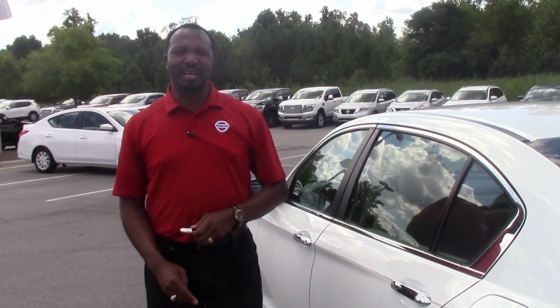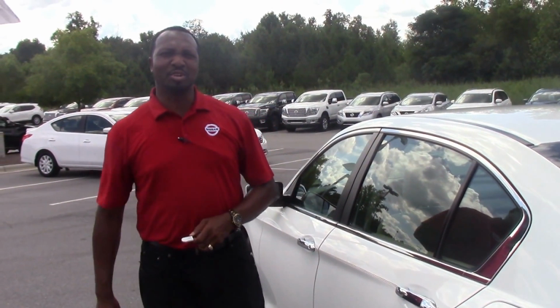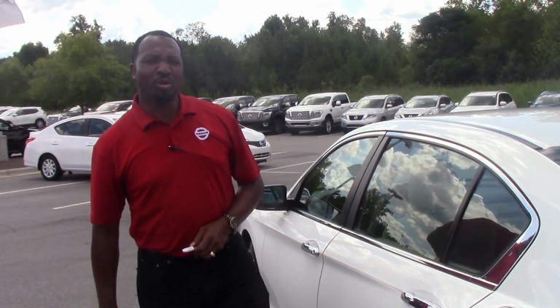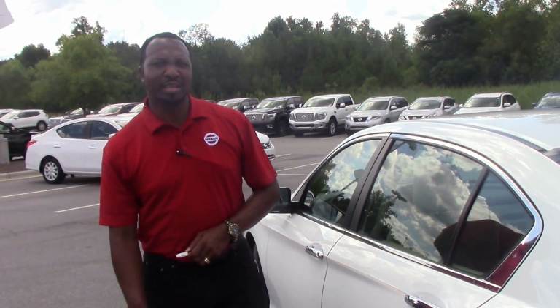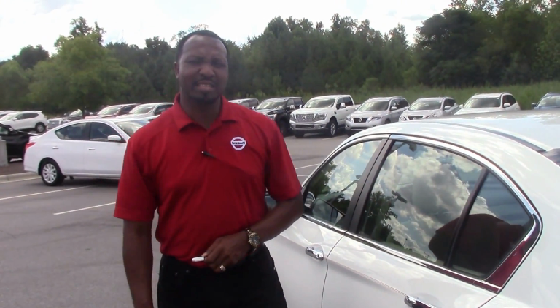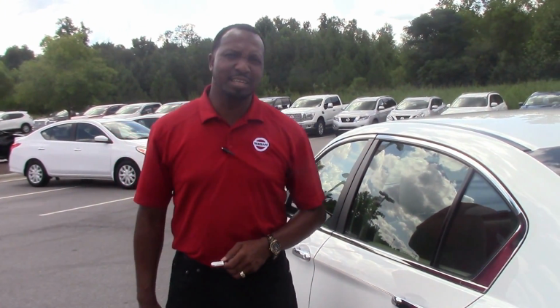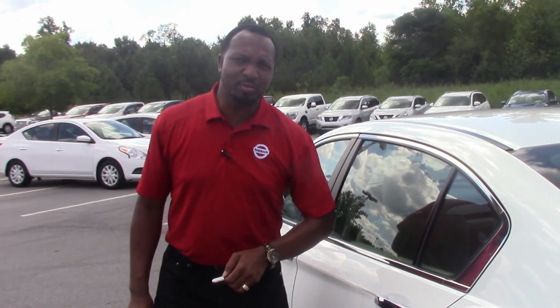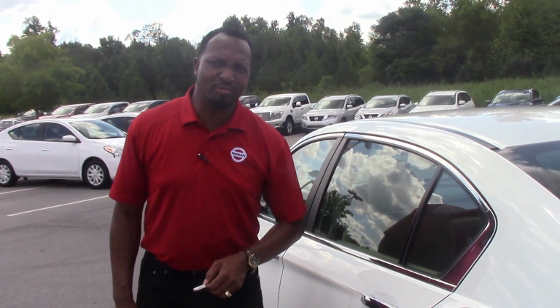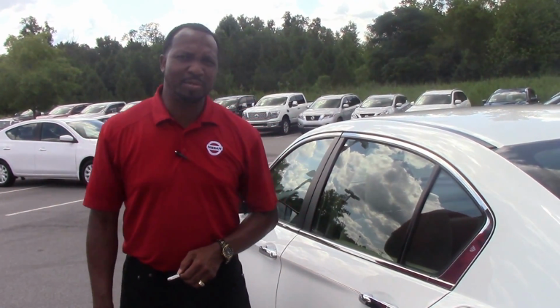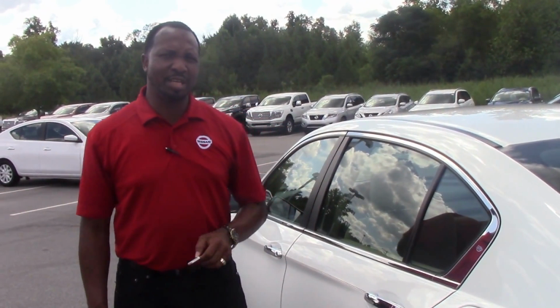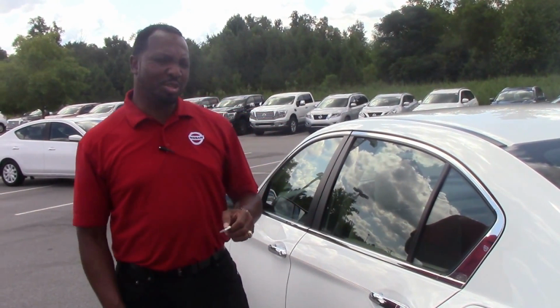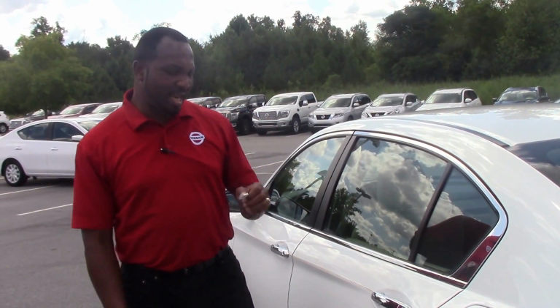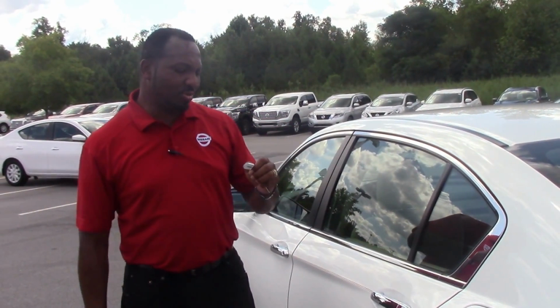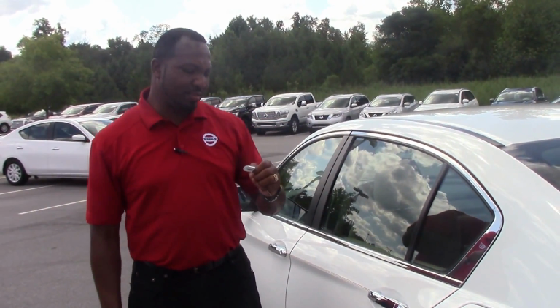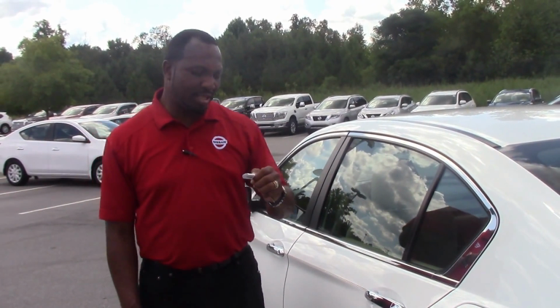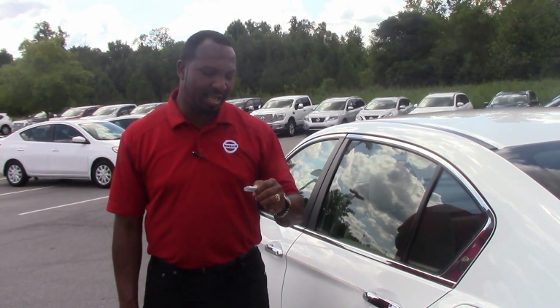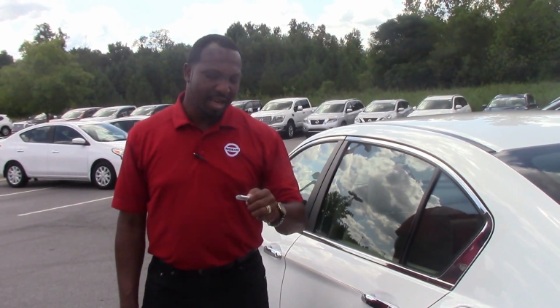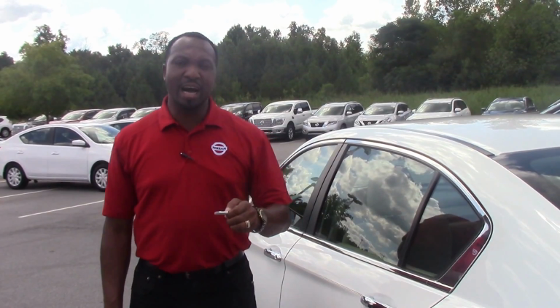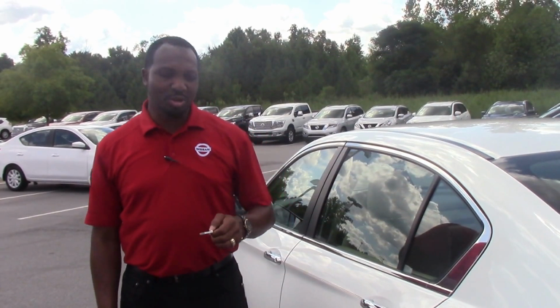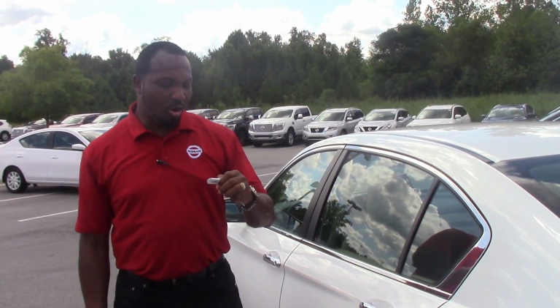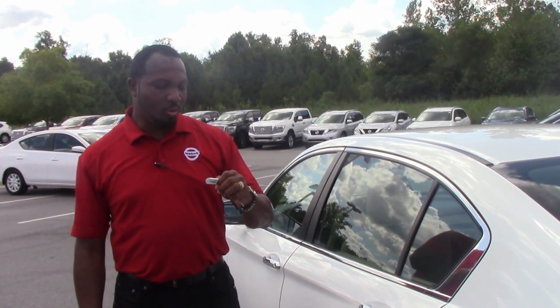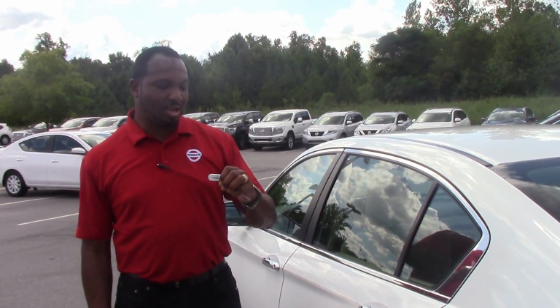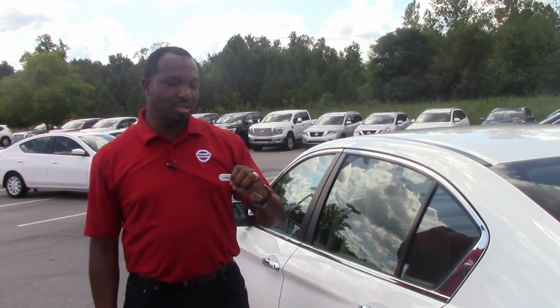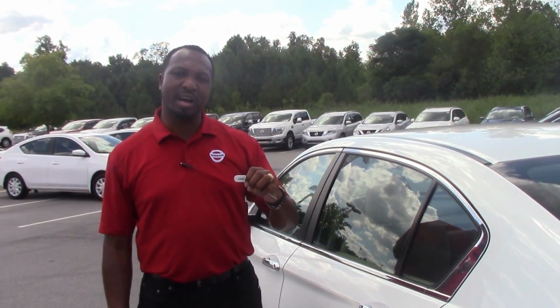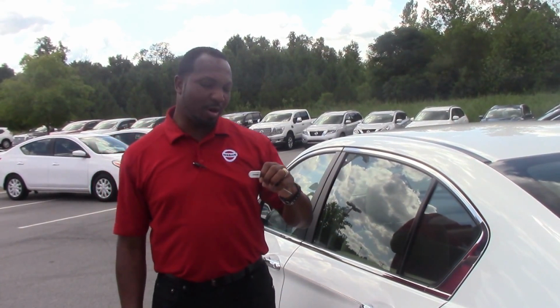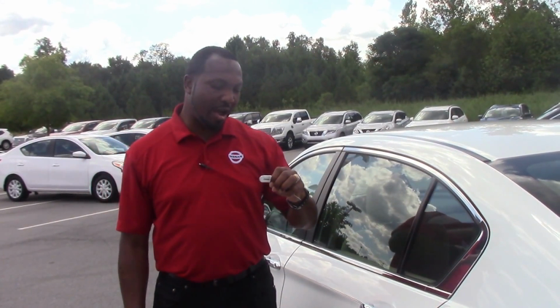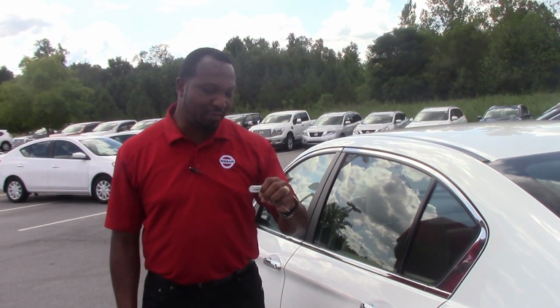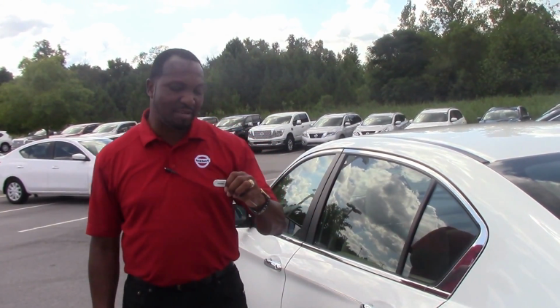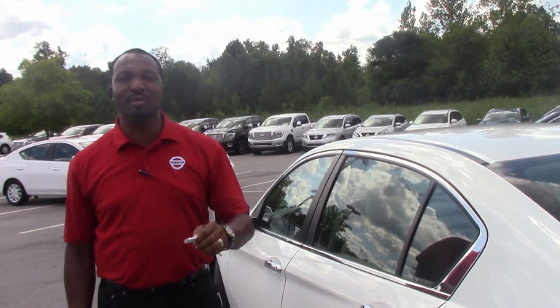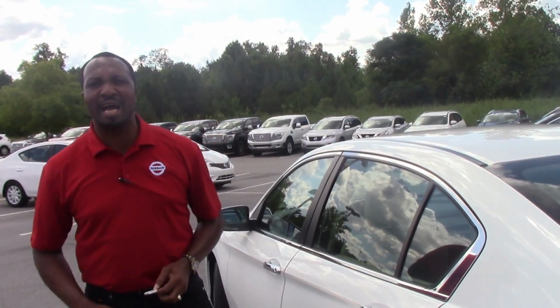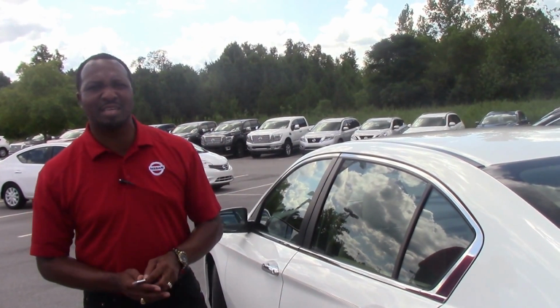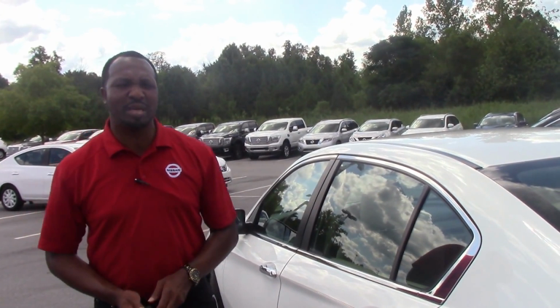This is A. Antonio Walker at the Nissan dealership in Roanoke Rapids, going to show you today's 2014 Honda Accord, white in color. This is stock number RH5096B.